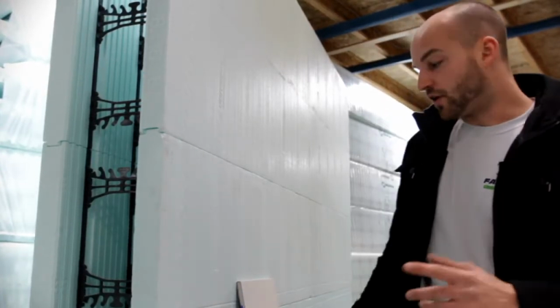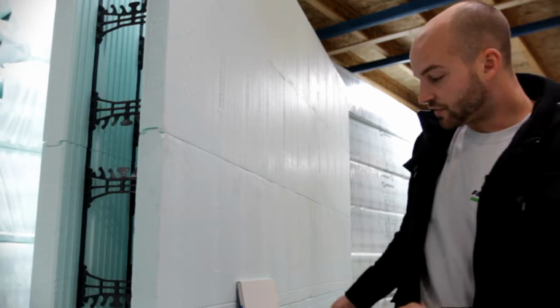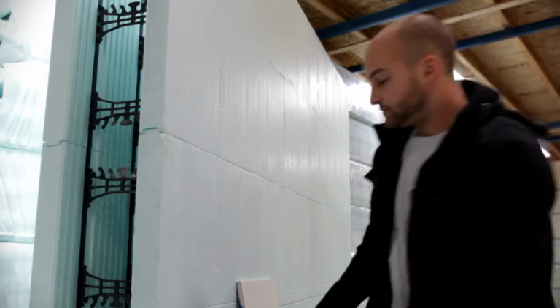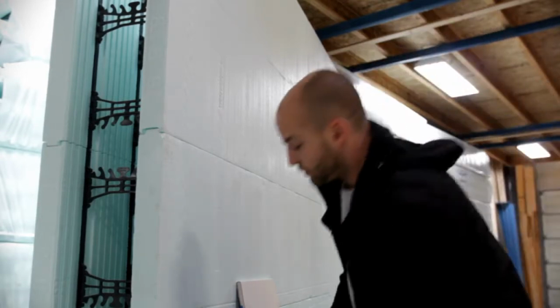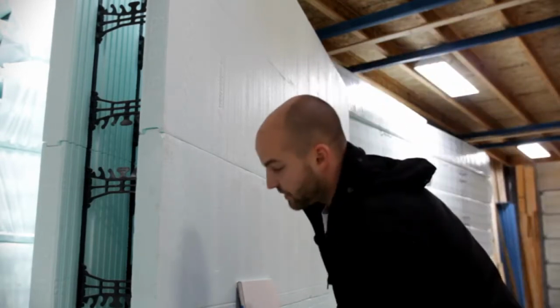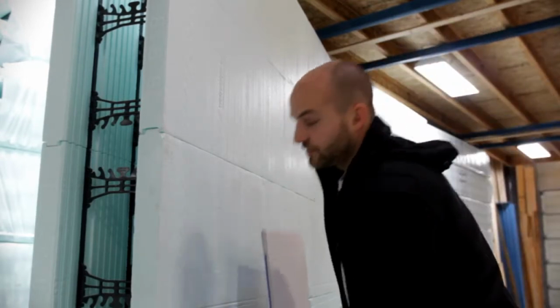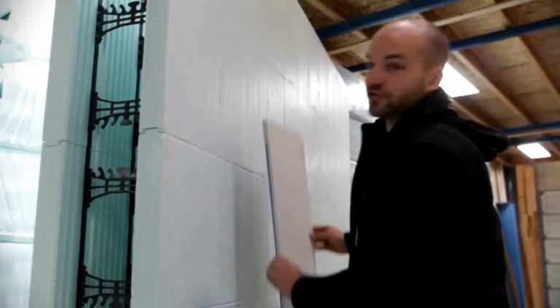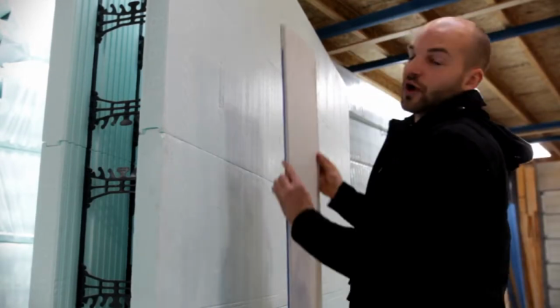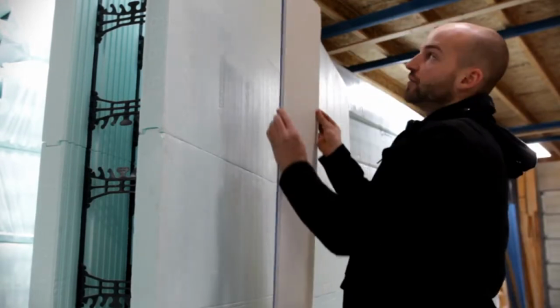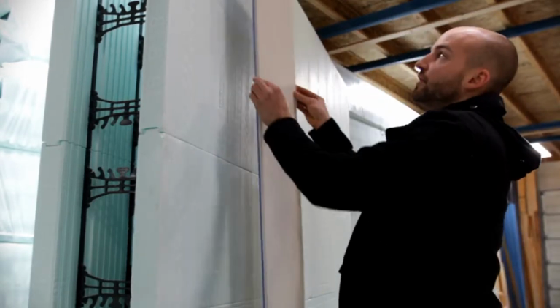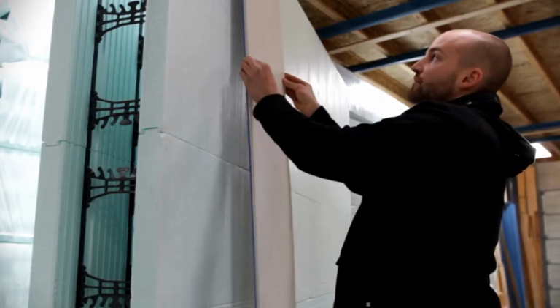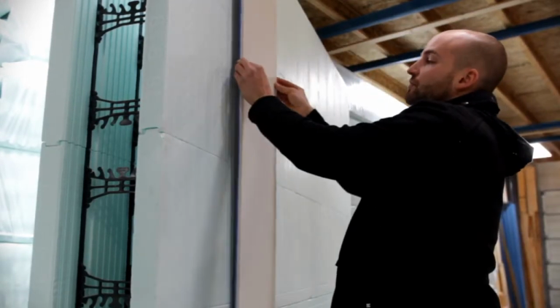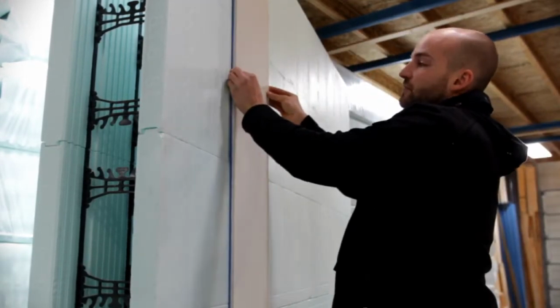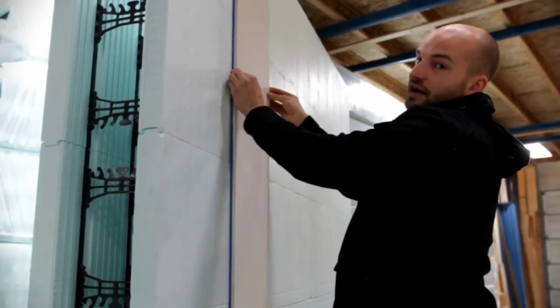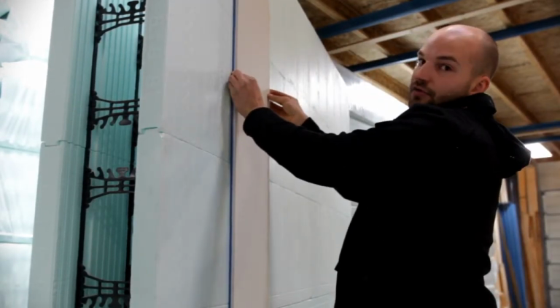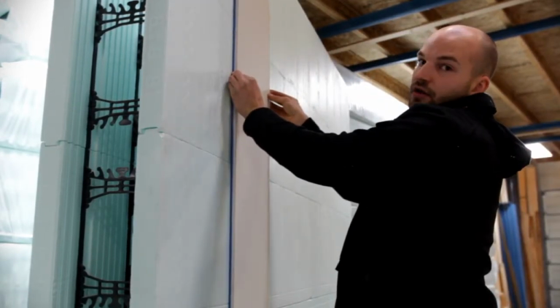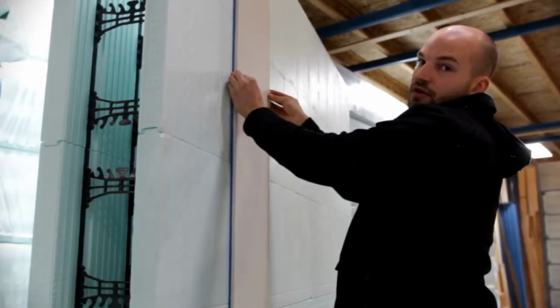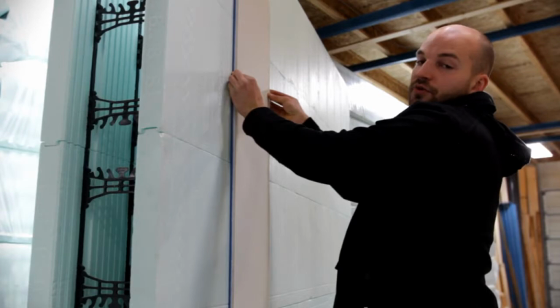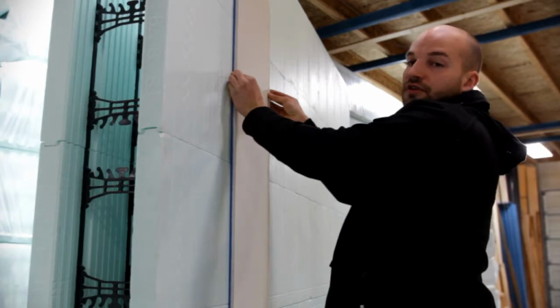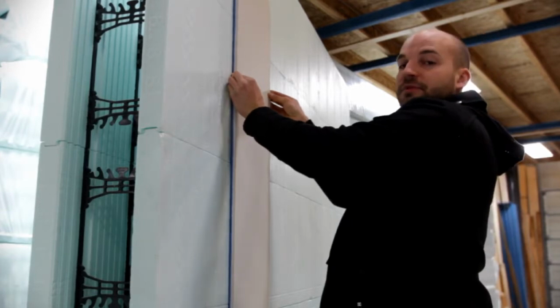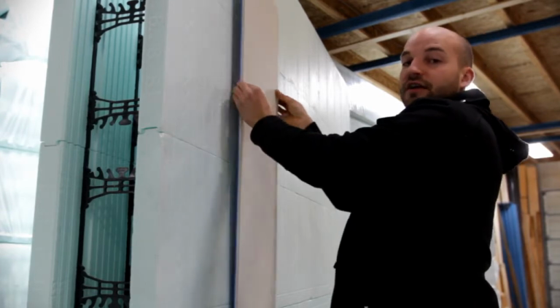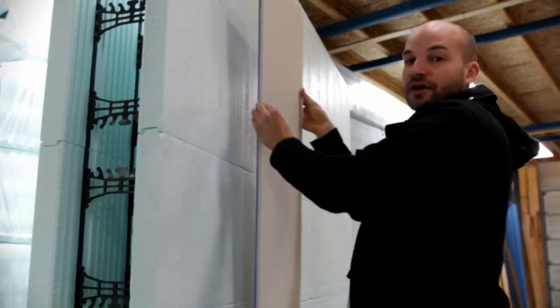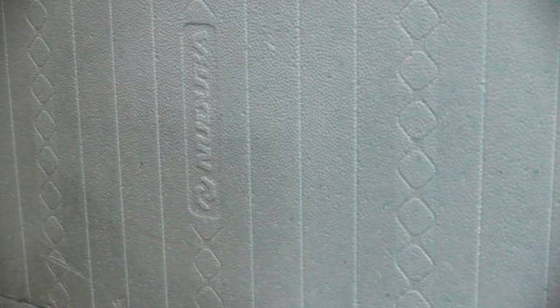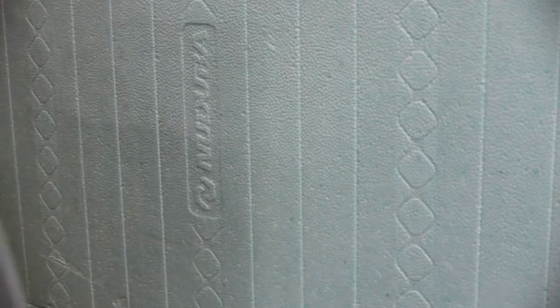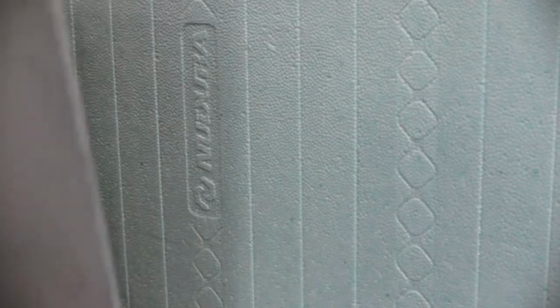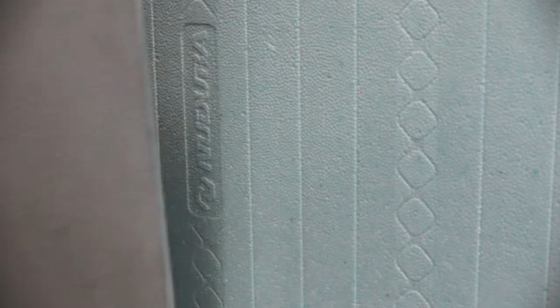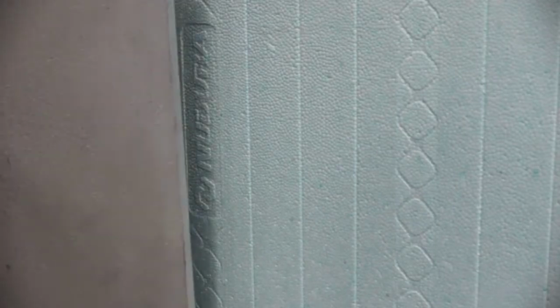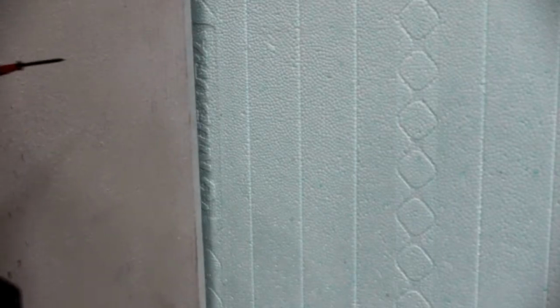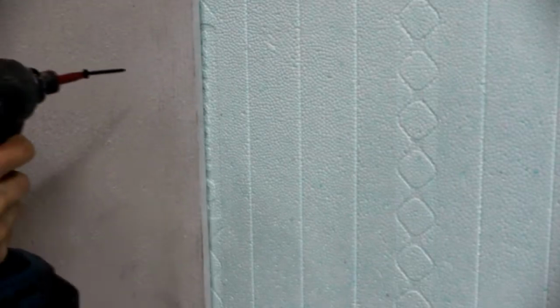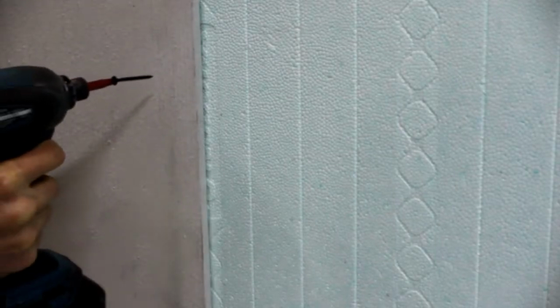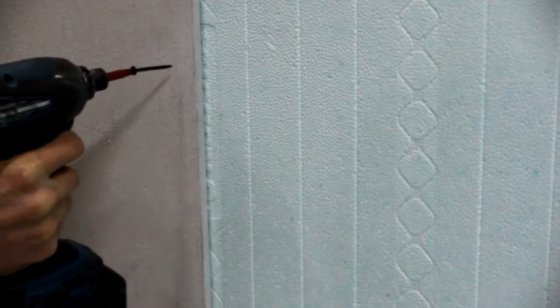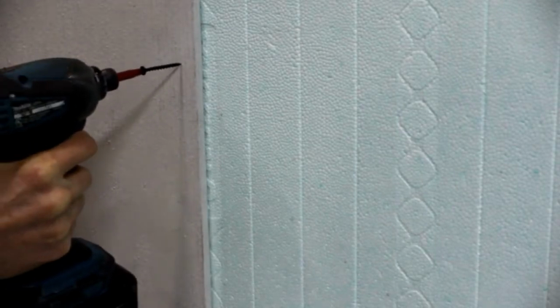Also, we're going to be able to attach our drywall directly to the ICF wall, which is going to eliminate that 2x6 stud wall and increase the livable space in our basement.